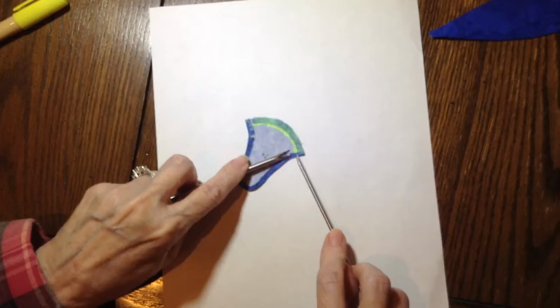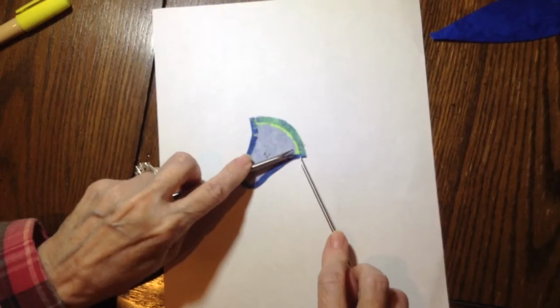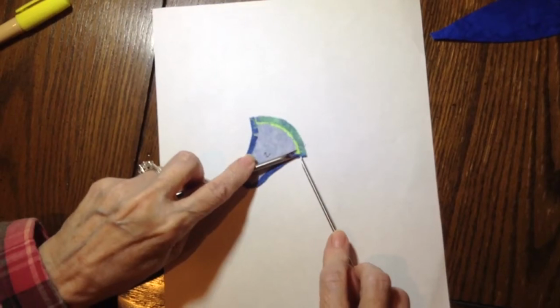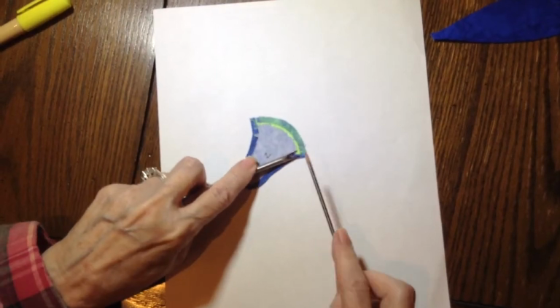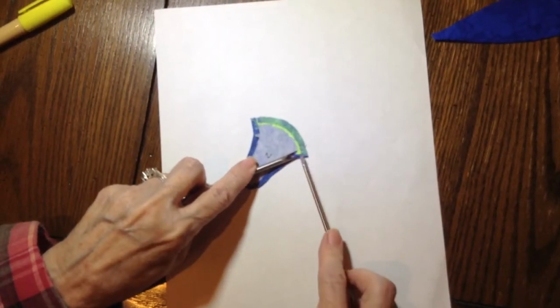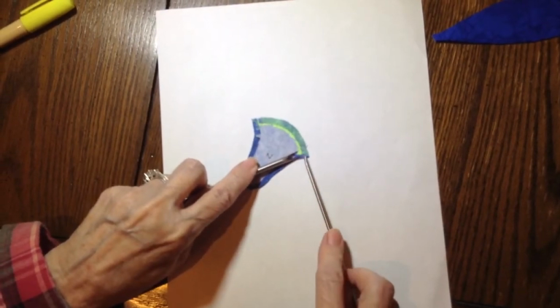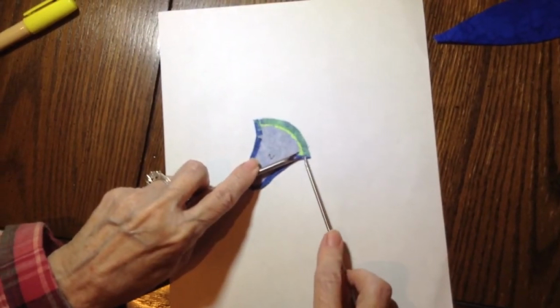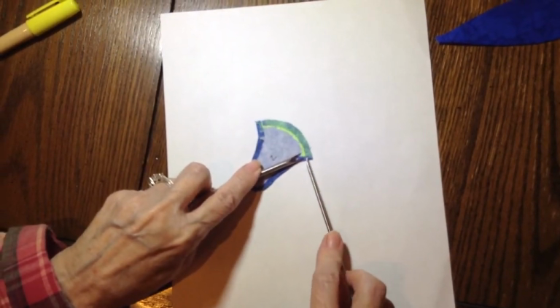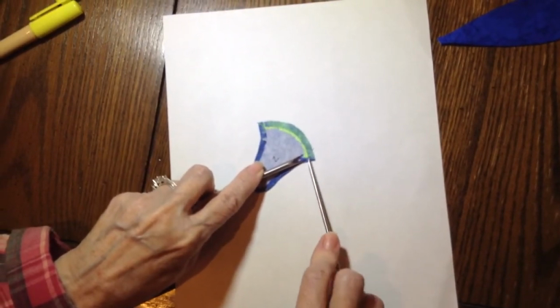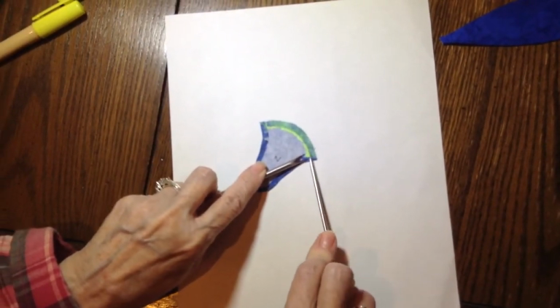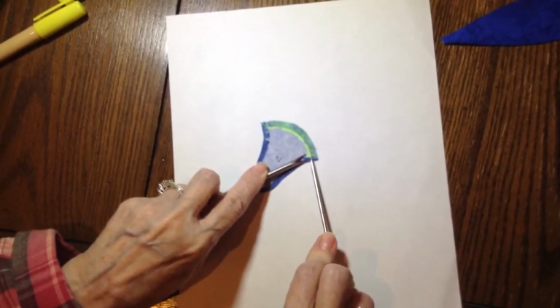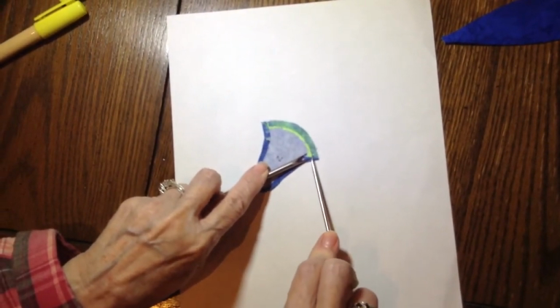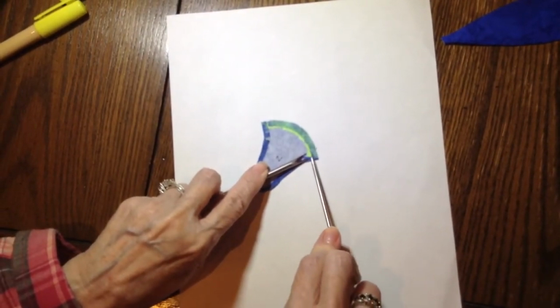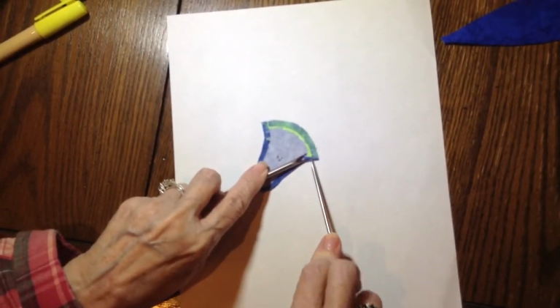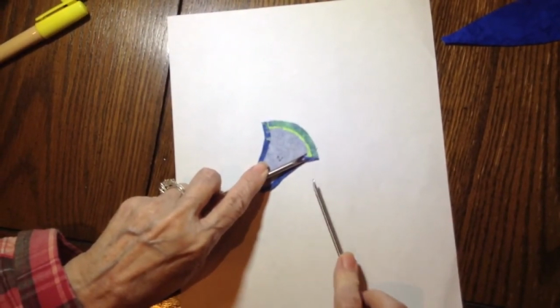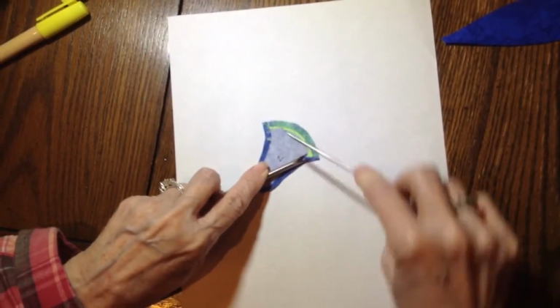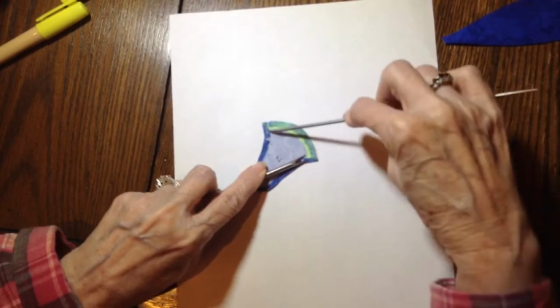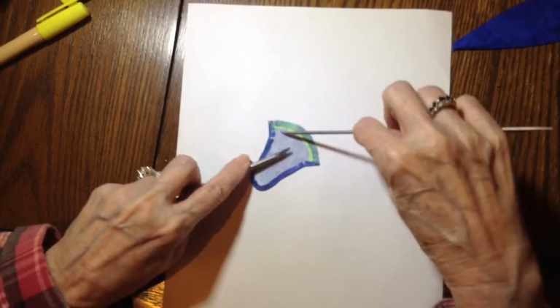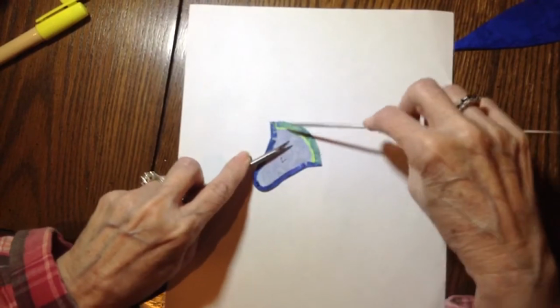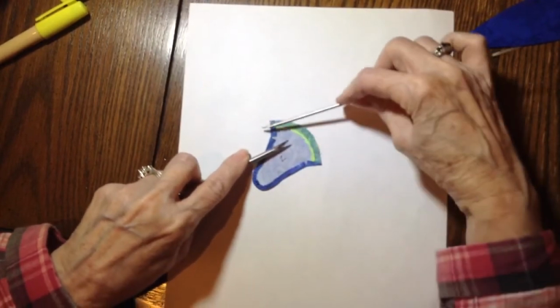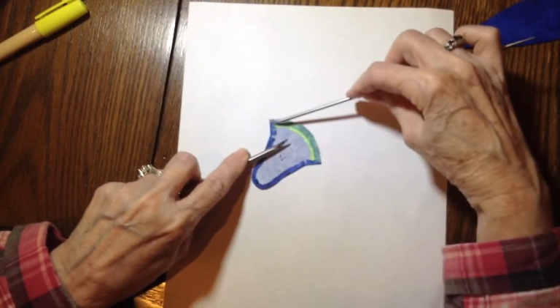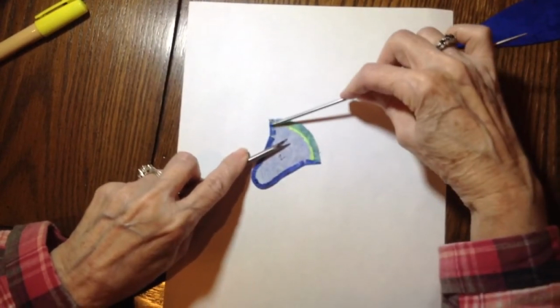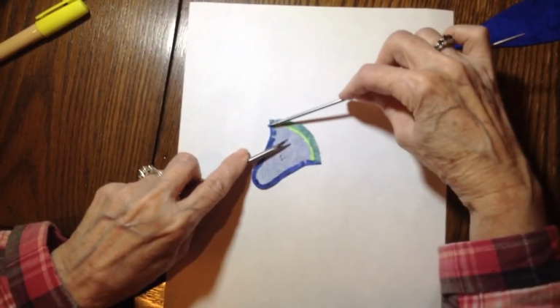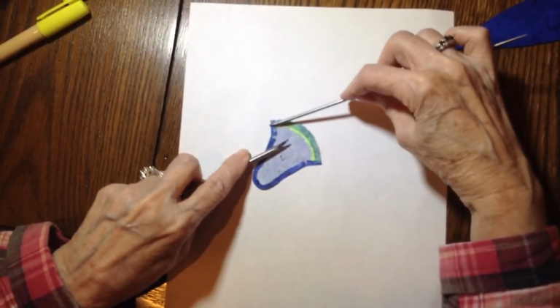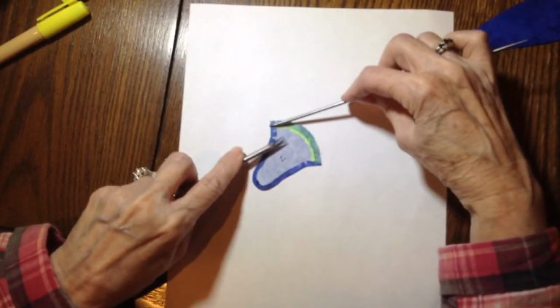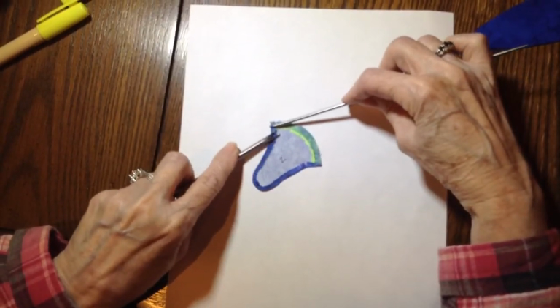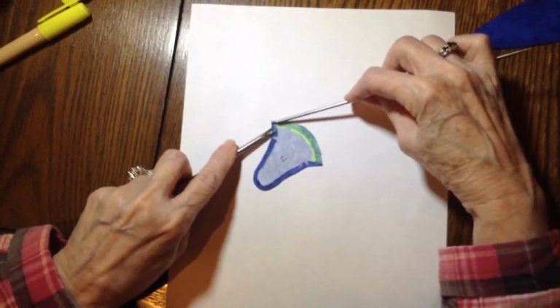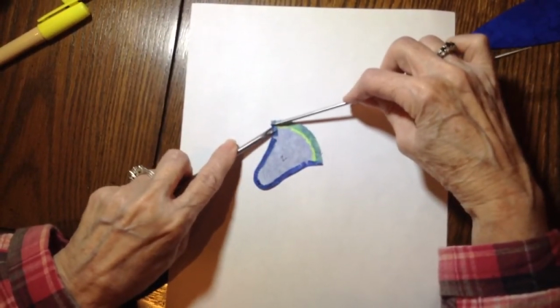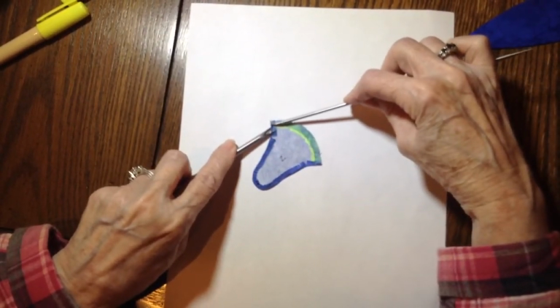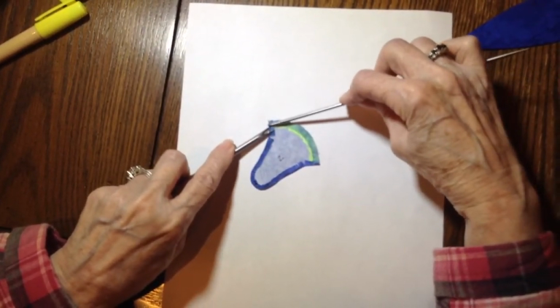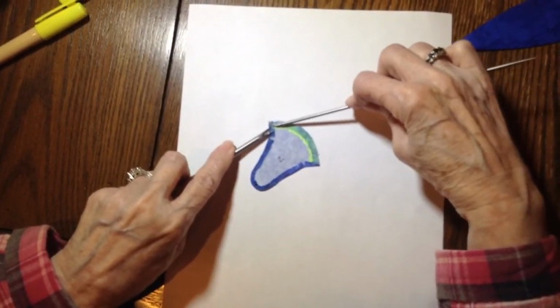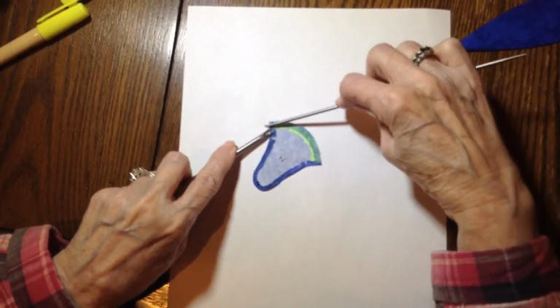I want to tell the fabric where I want it to turn, so with my beveled edge I'm pushing there. I'm also going to do it on this side before I get there, so I don't have to do it once I've got the fabric turned up.